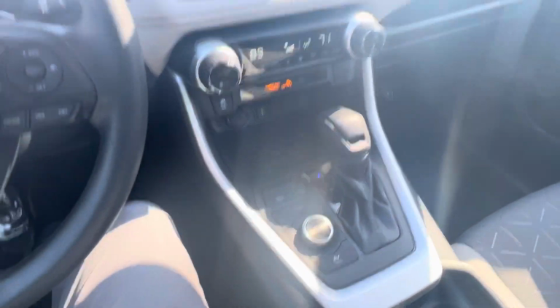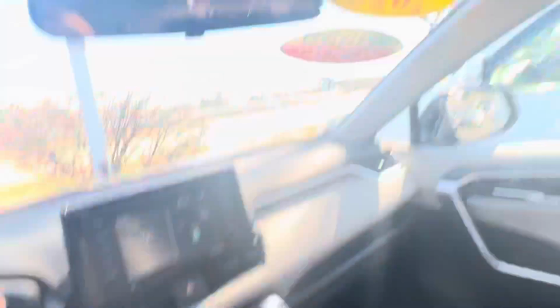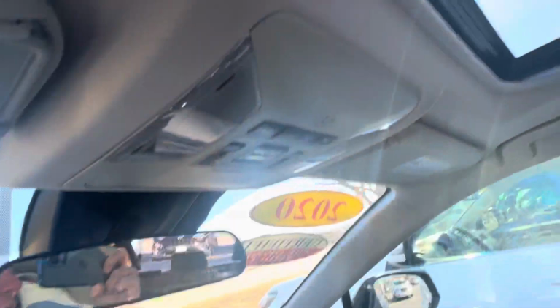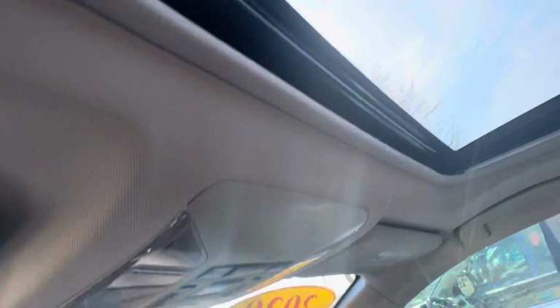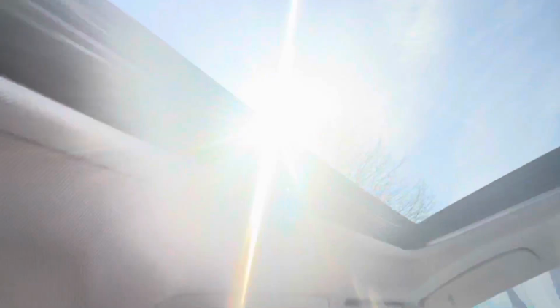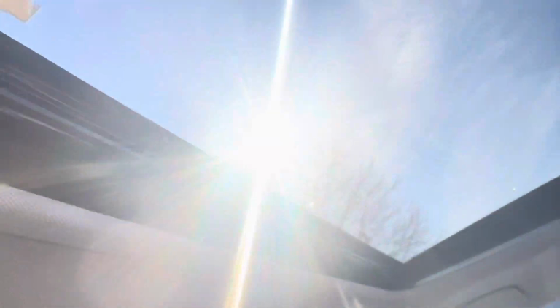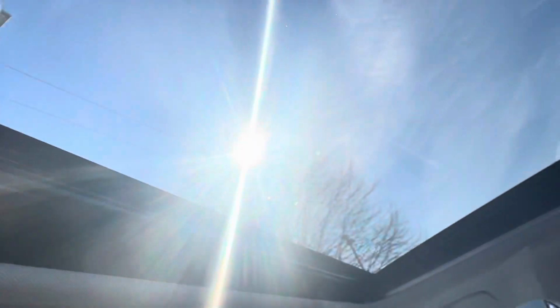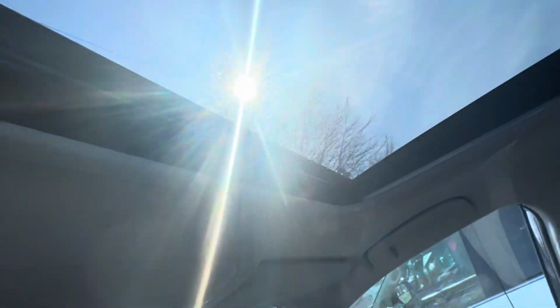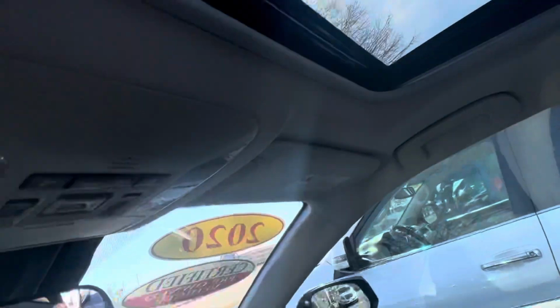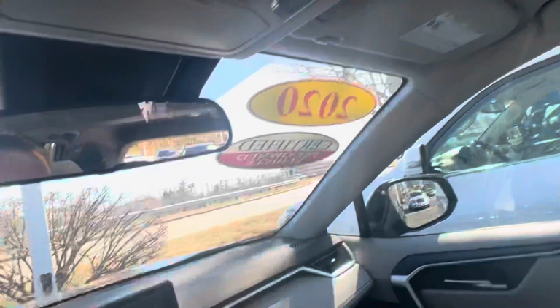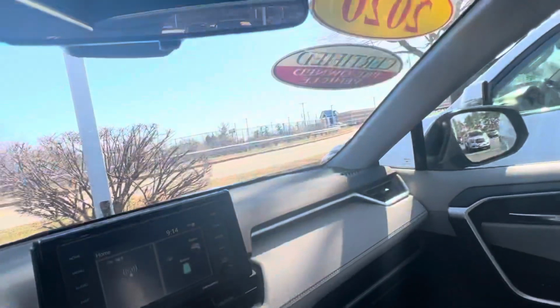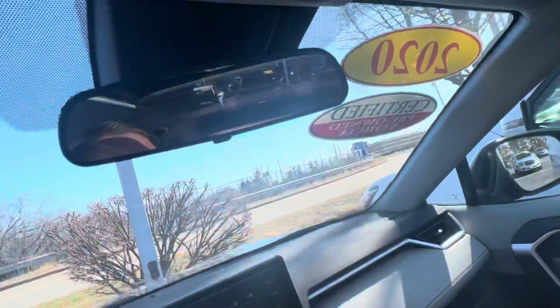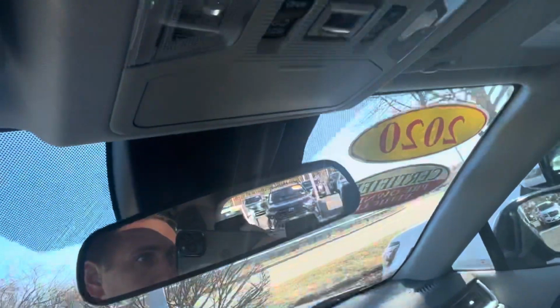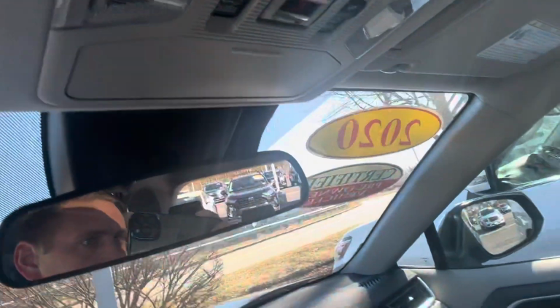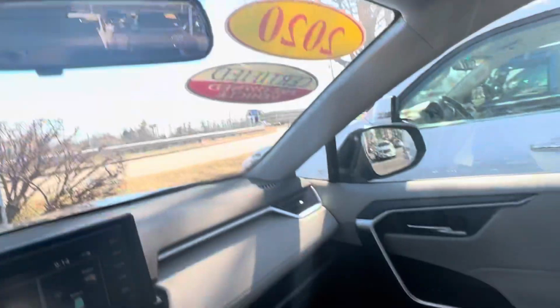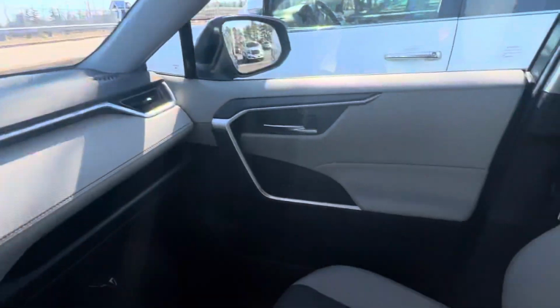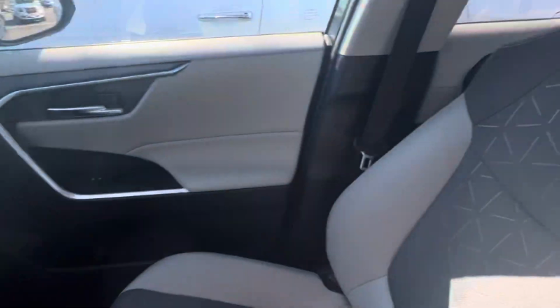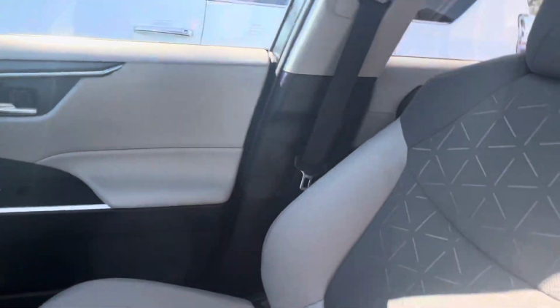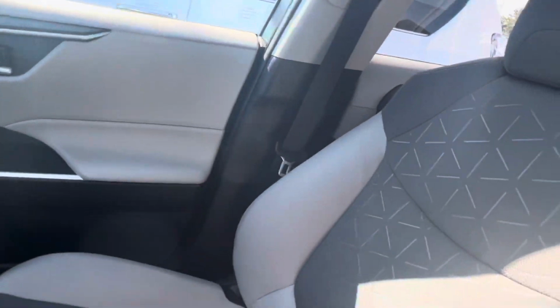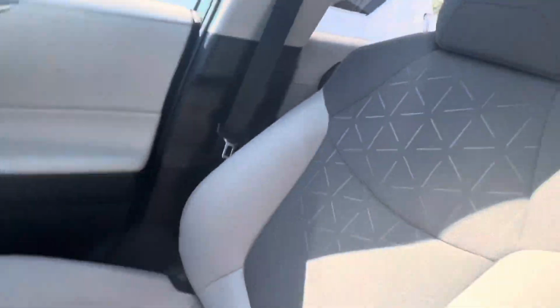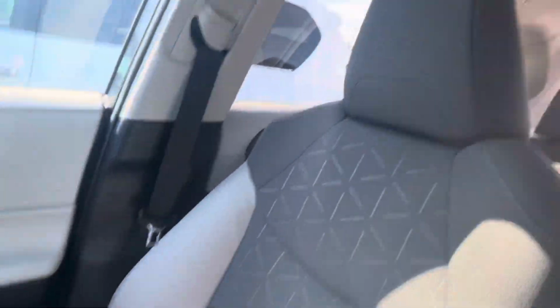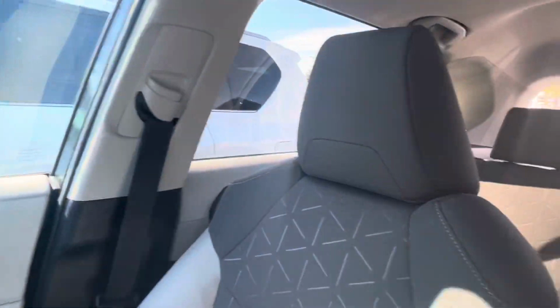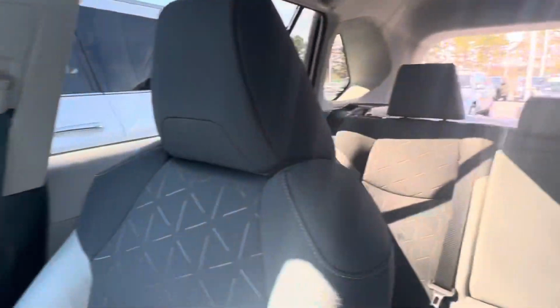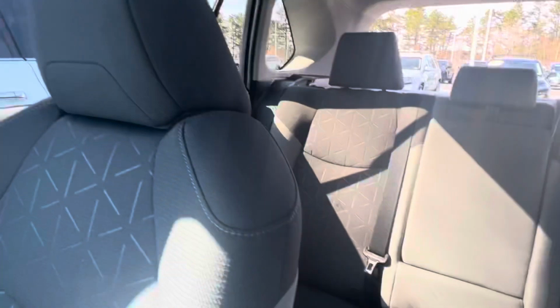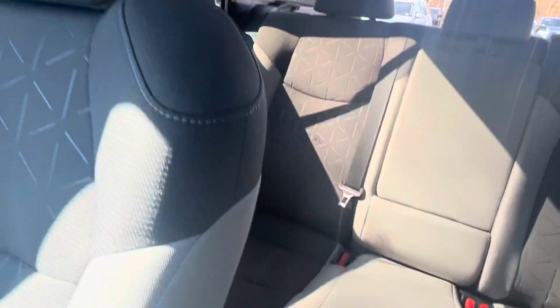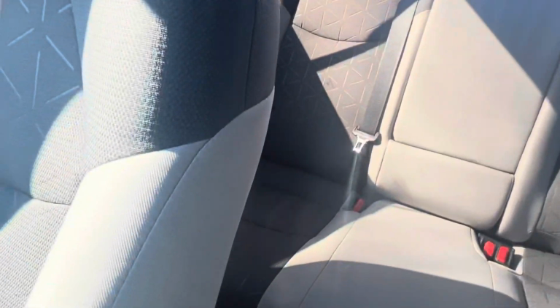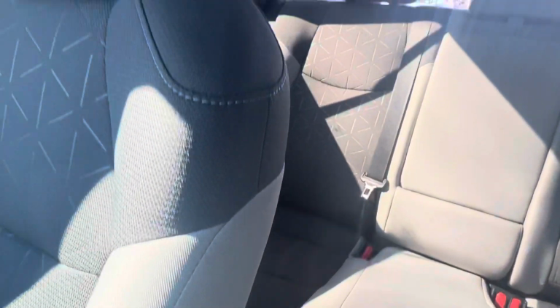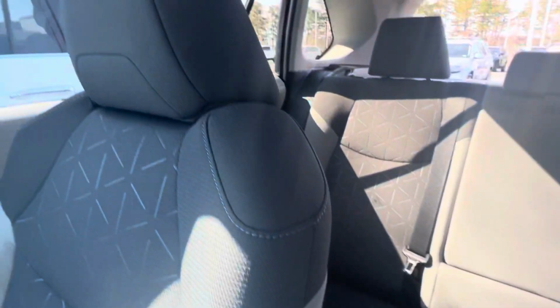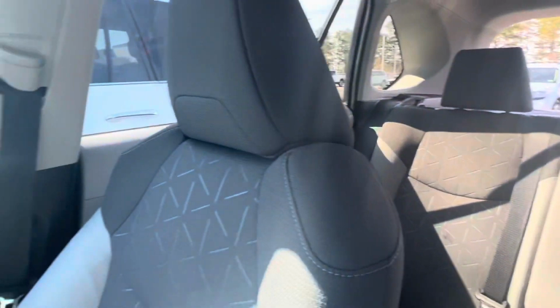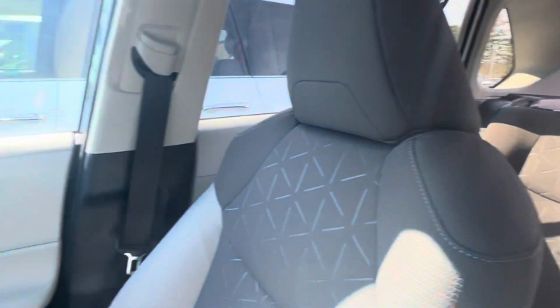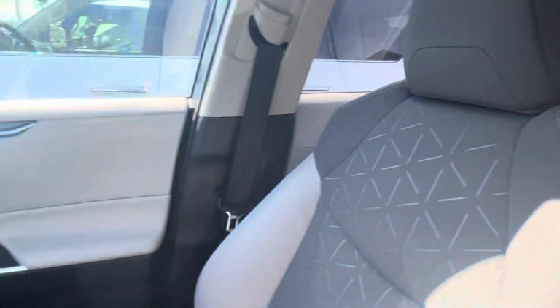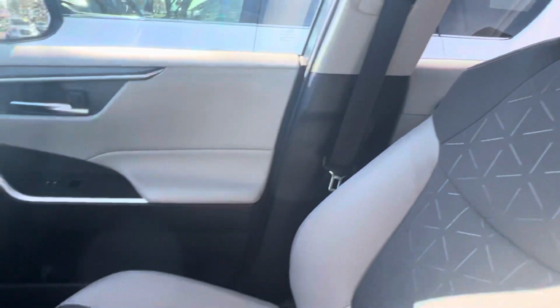You do have the moonroof above, because this is the XLE Hybrid model. More controls there. Plenty of space for the passengers in the rear. I really do like the interior.